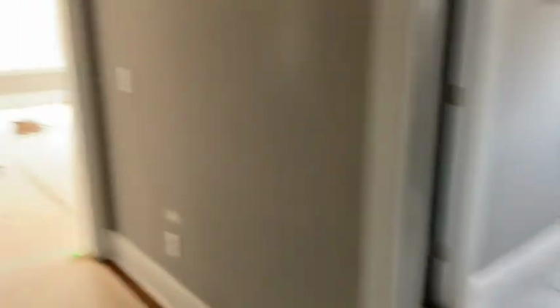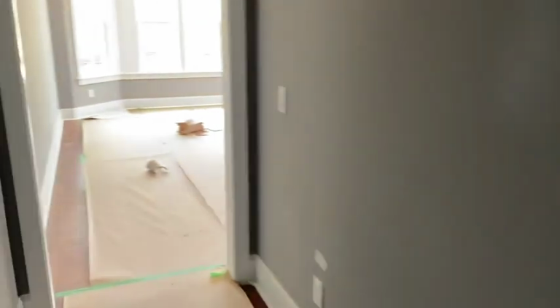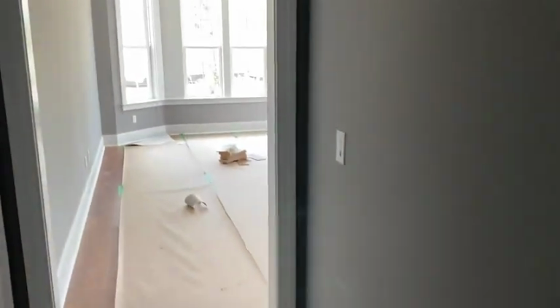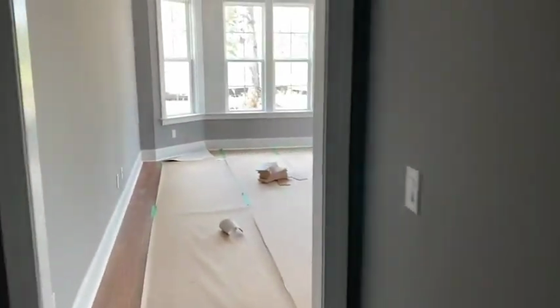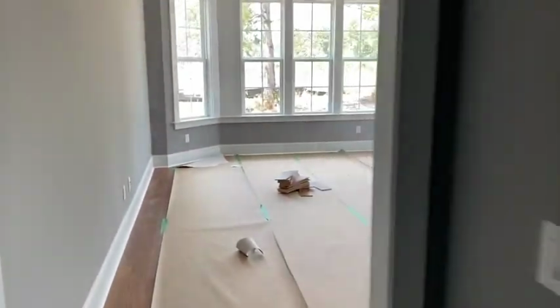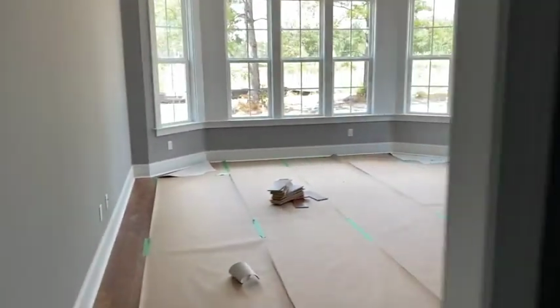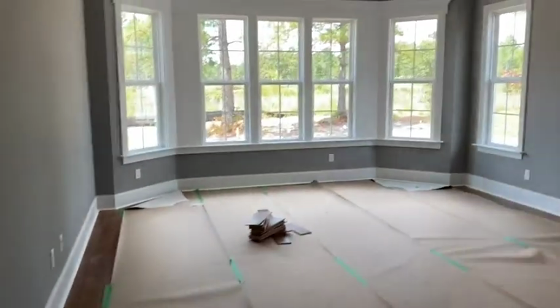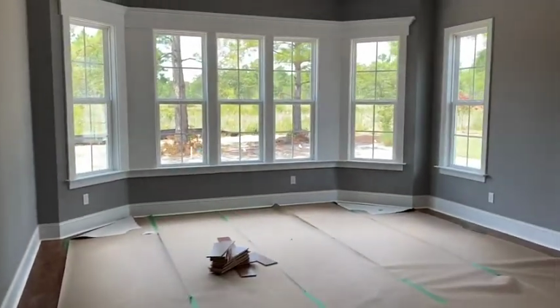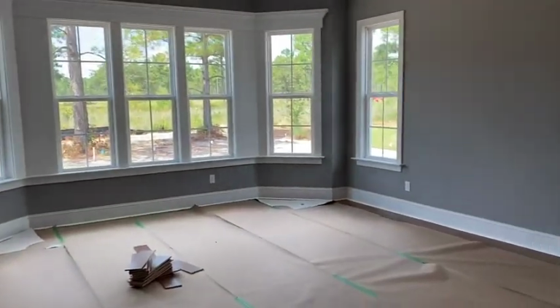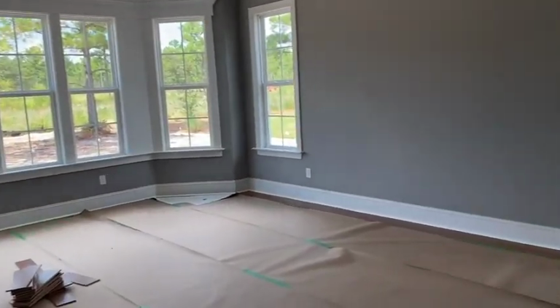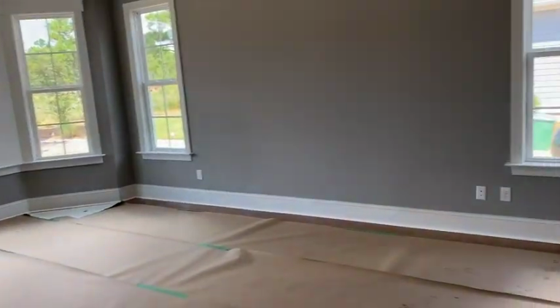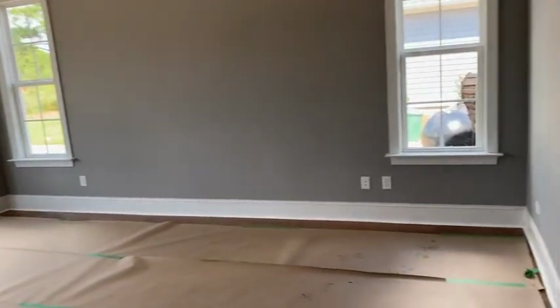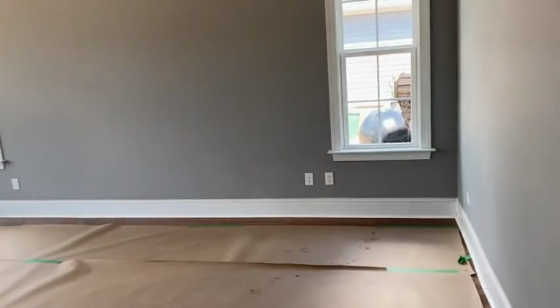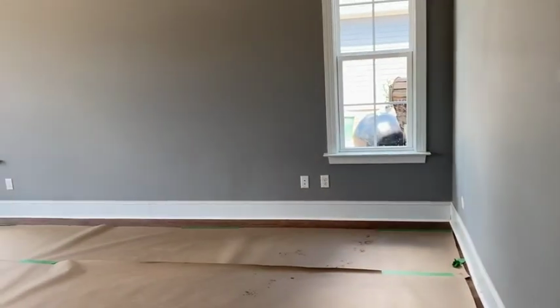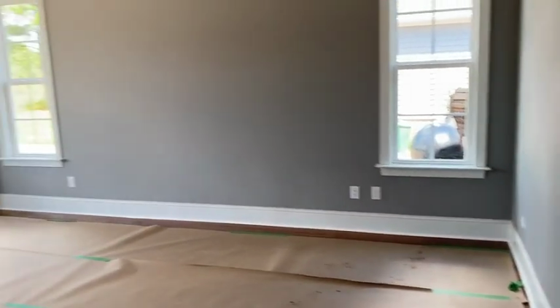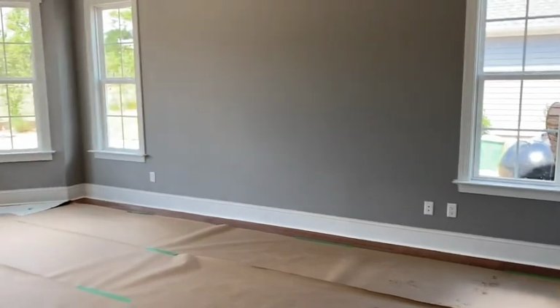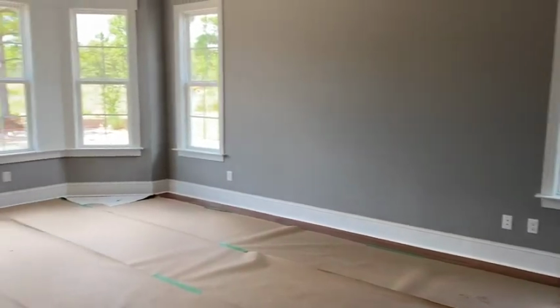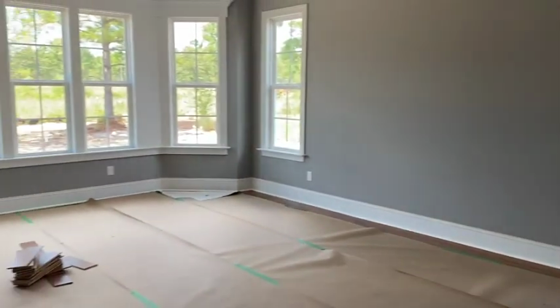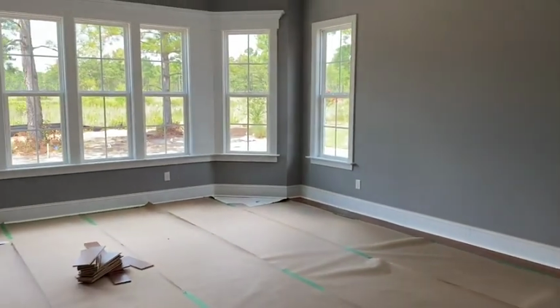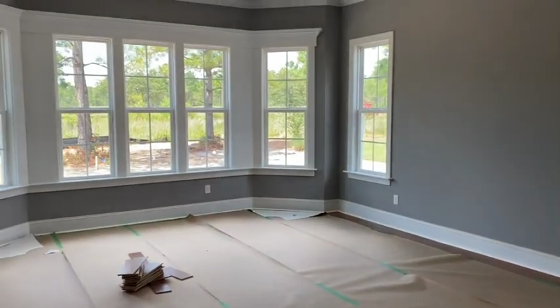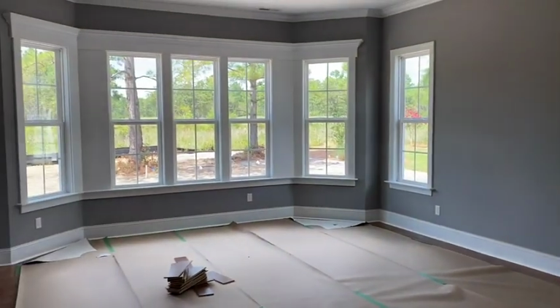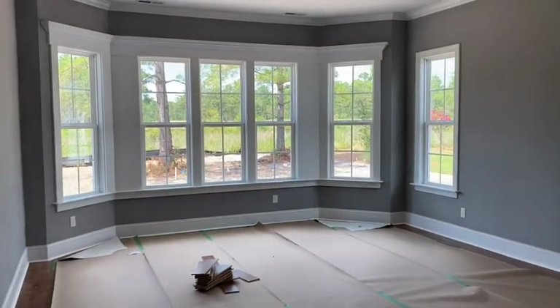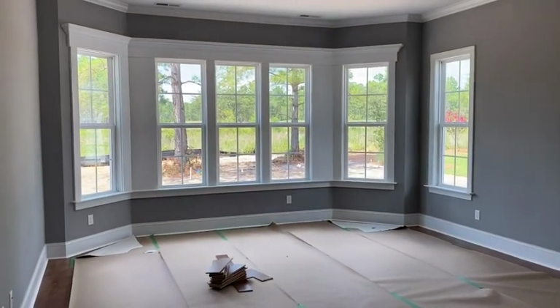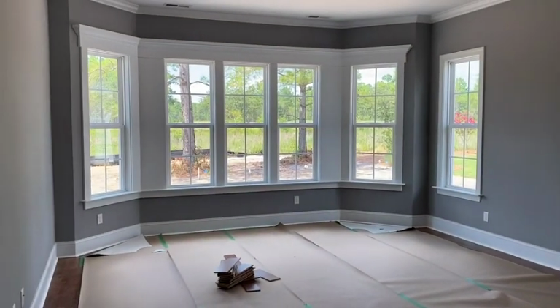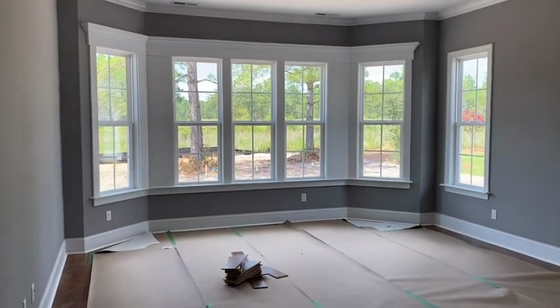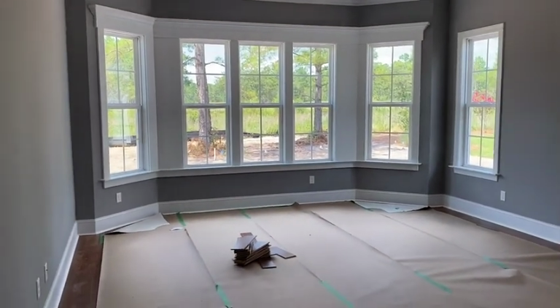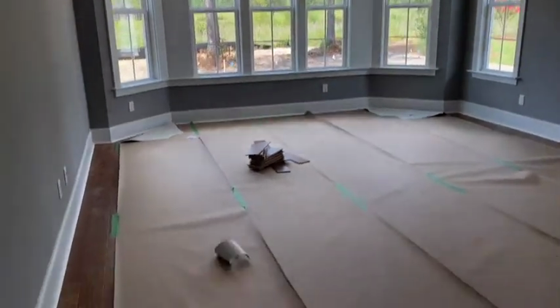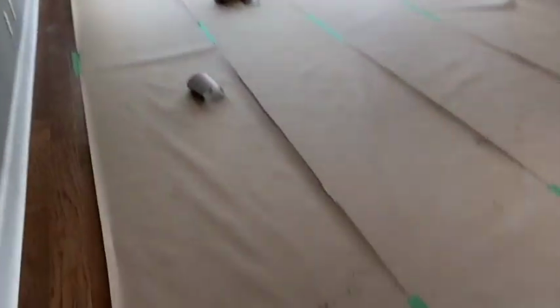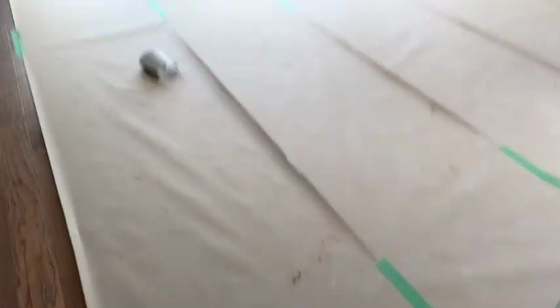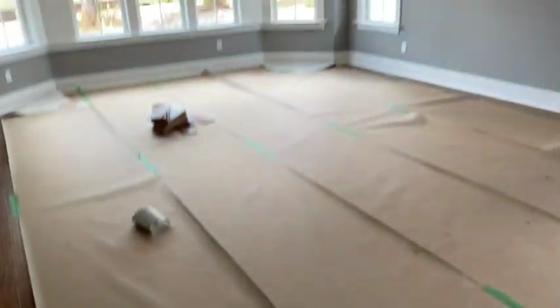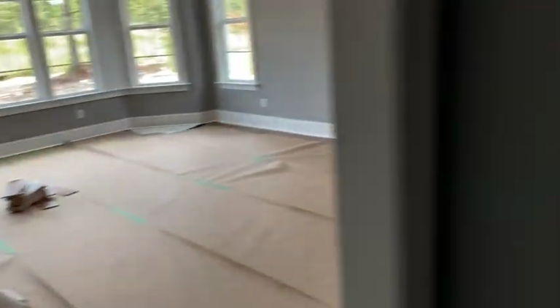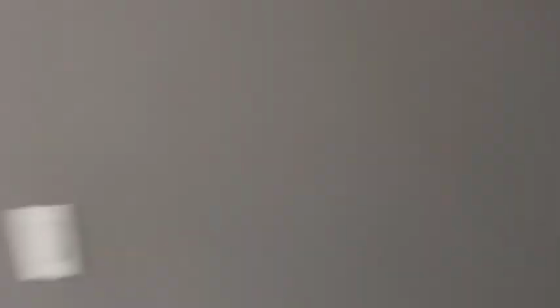This master bedroom is unbelievably large. And believe it or not, this is actually a downsize from their original home, which I can't imagine a master bedroom much bigger than that one.